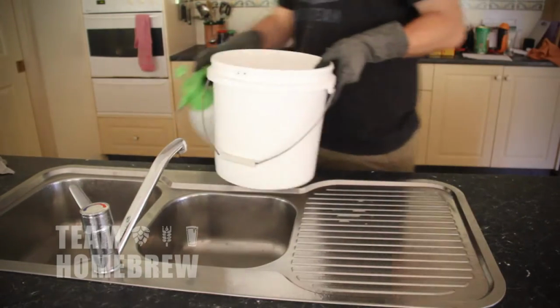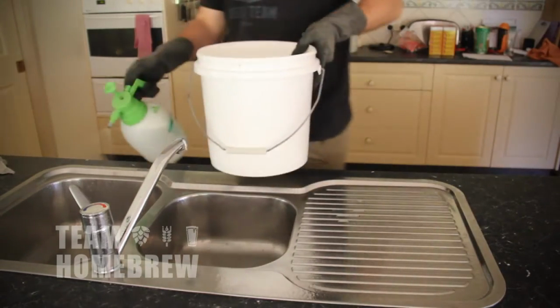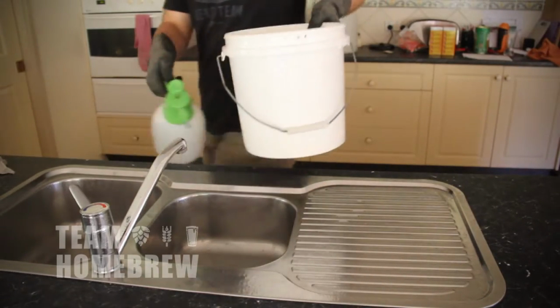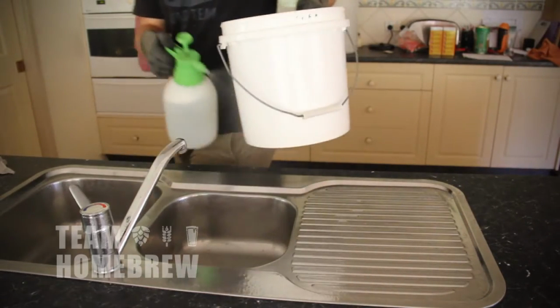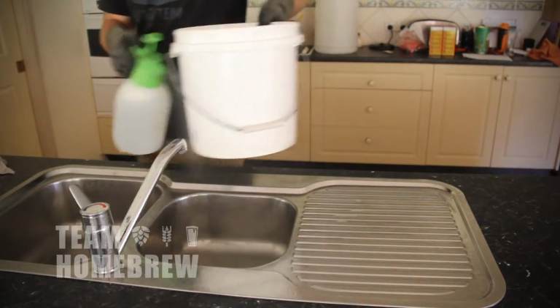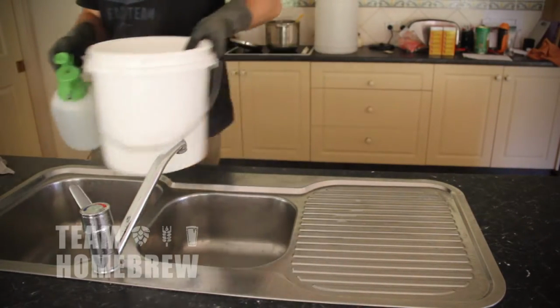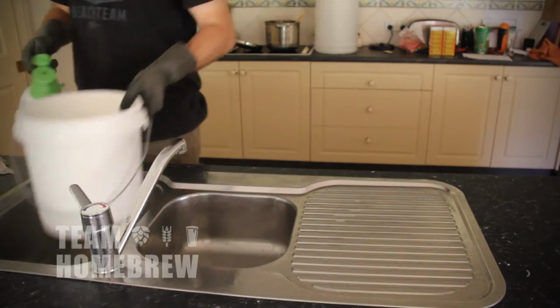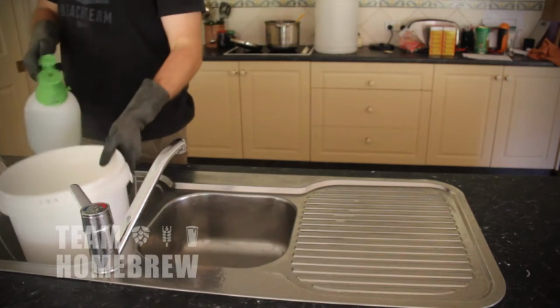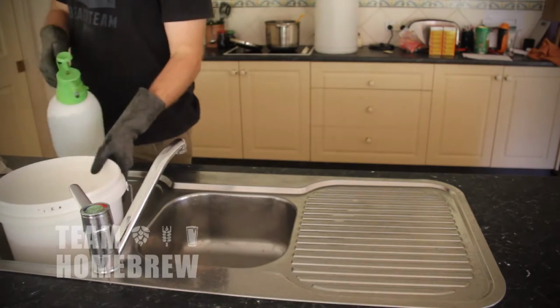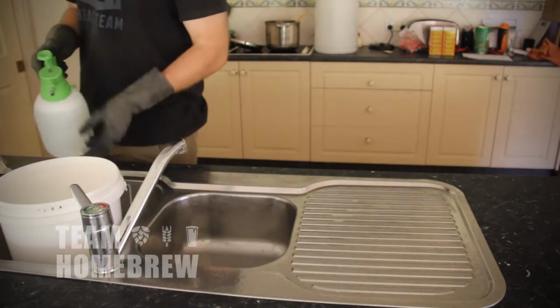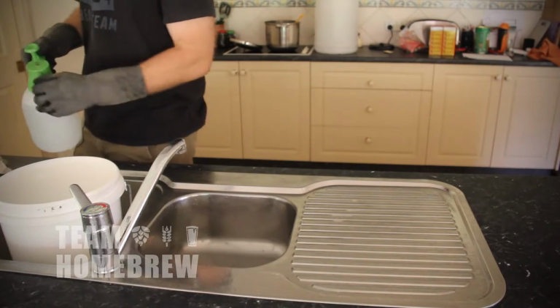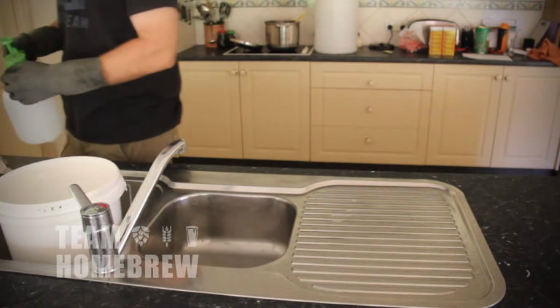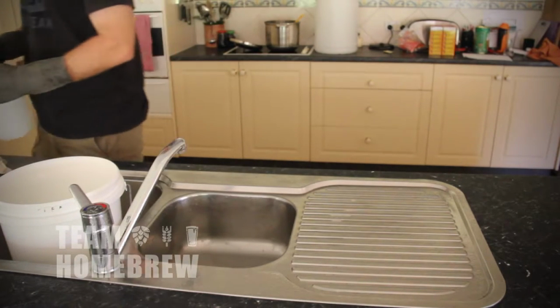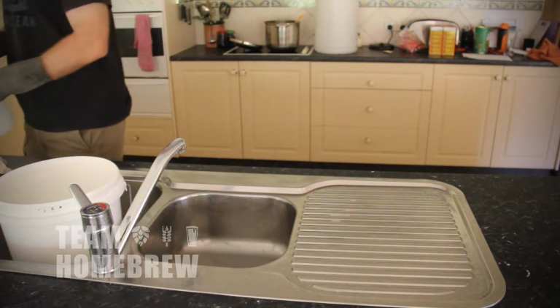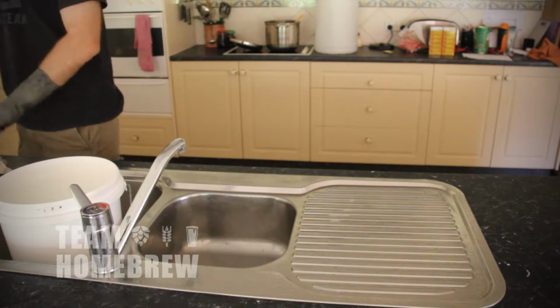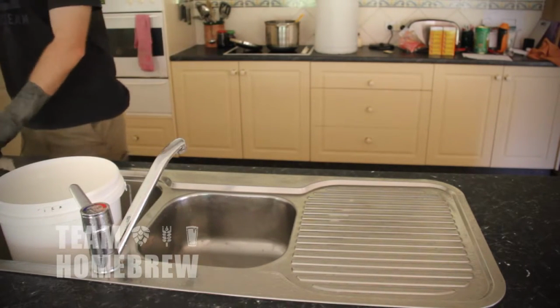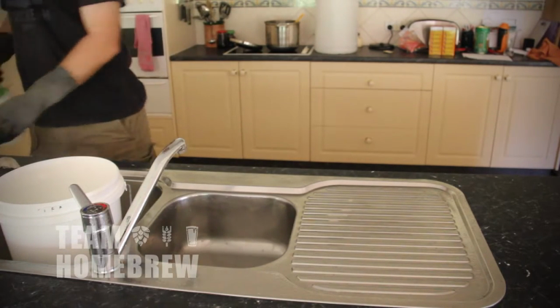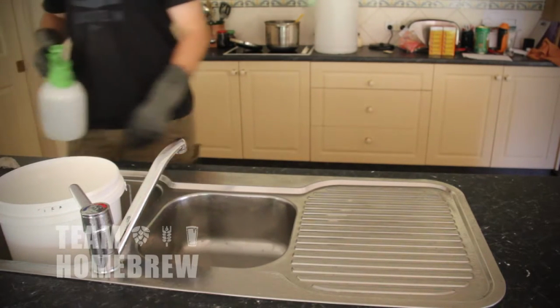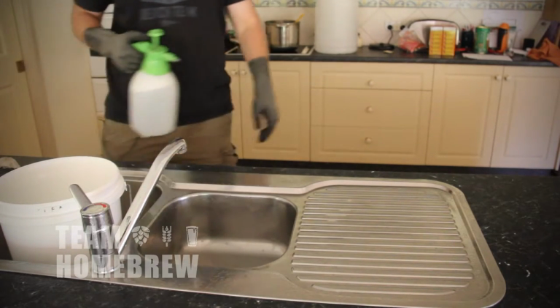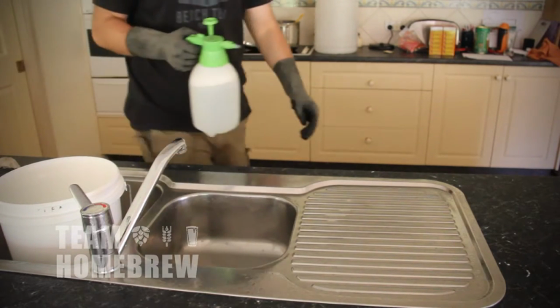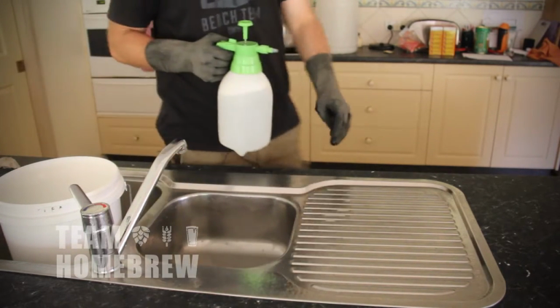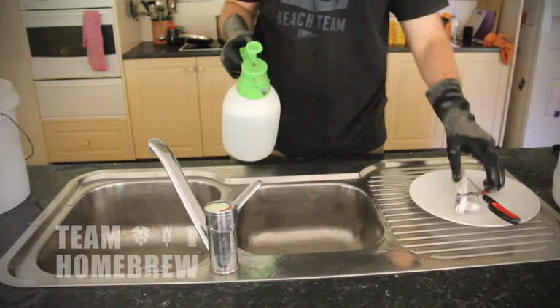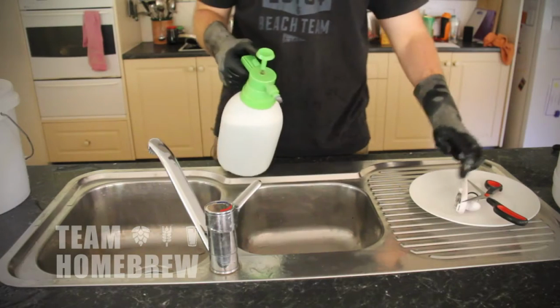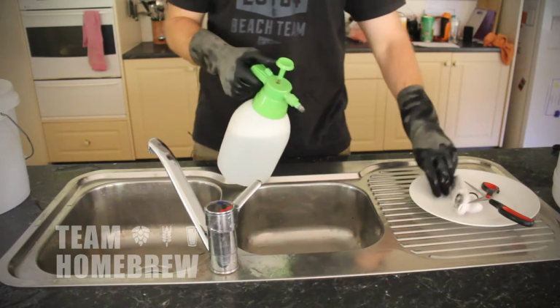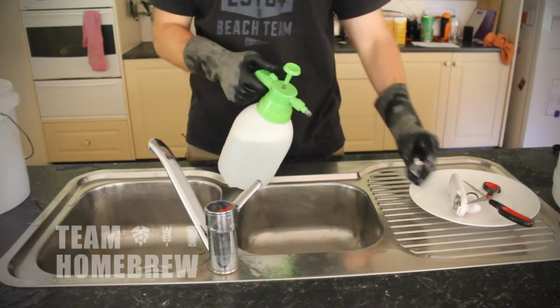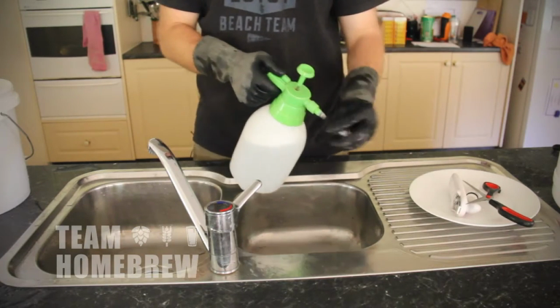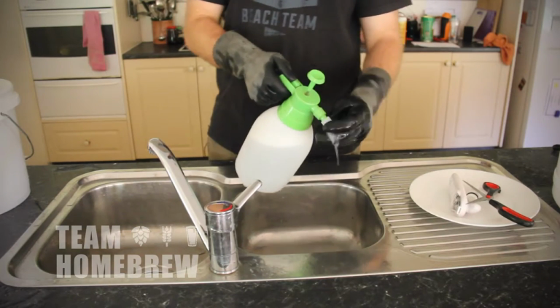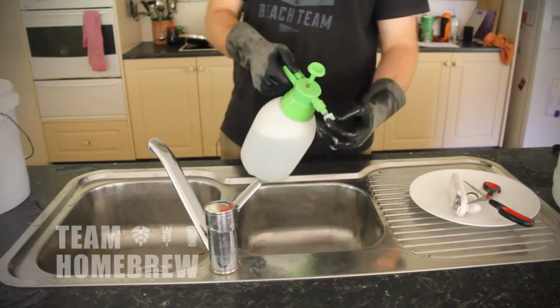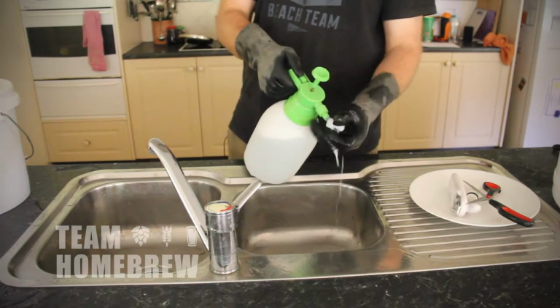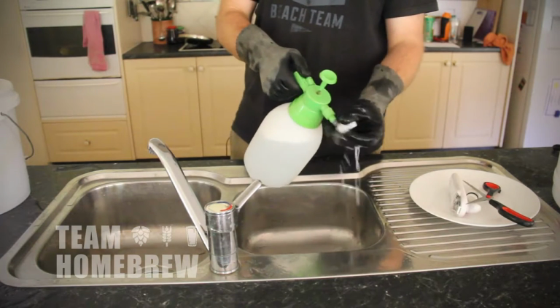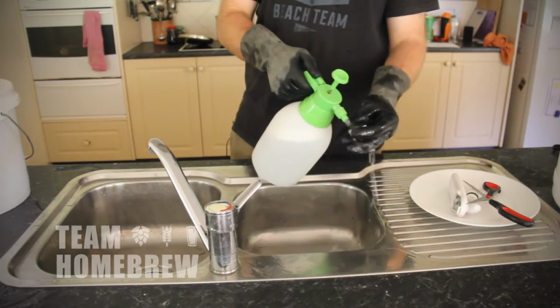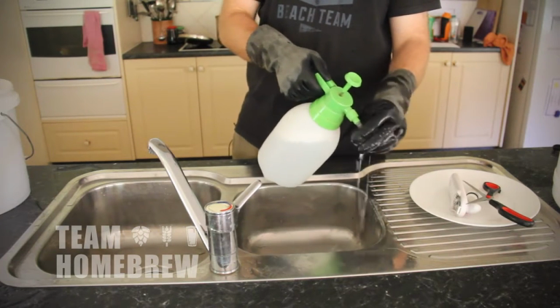Once you've cleaned everything up with PPW, you've got a nice clean area, you've got rid of a lot of the grime and dirt and whatever's around. The next thing you need to do is kill all the bugs that are still there.